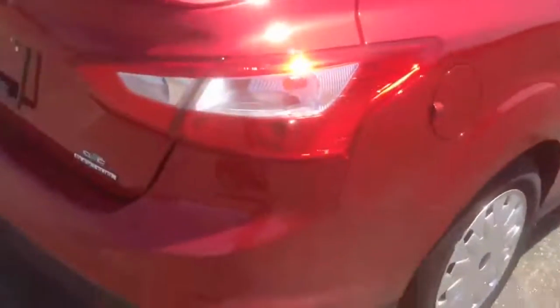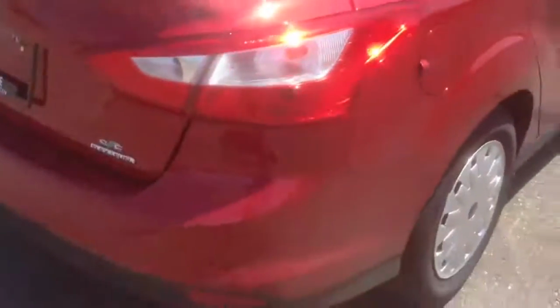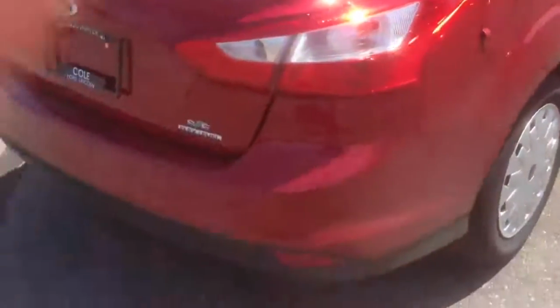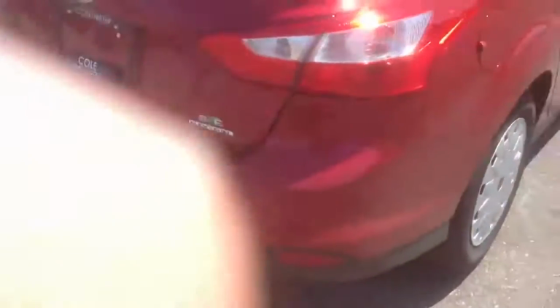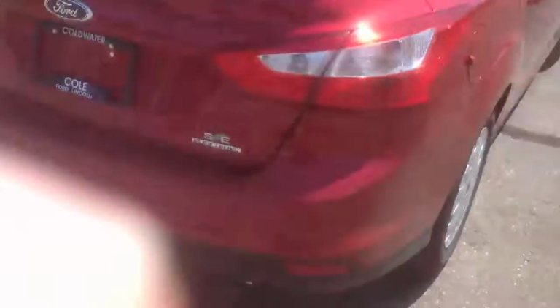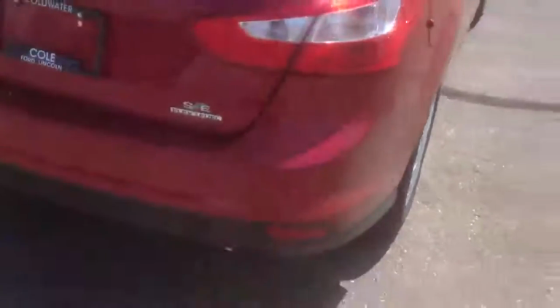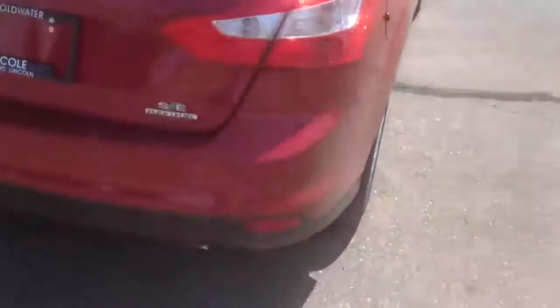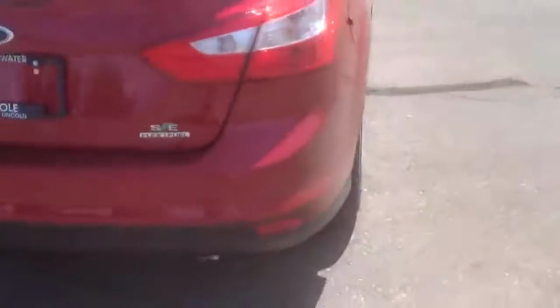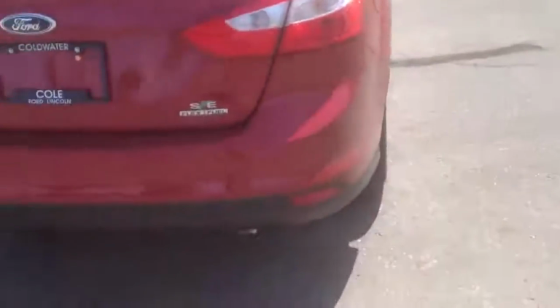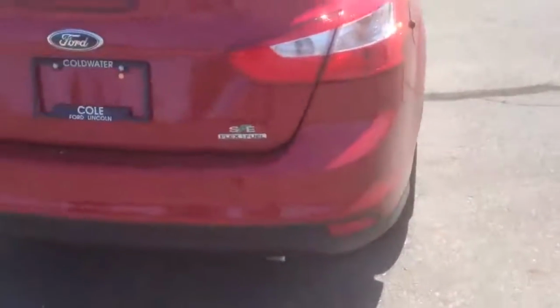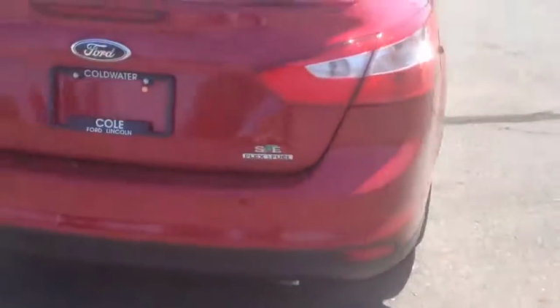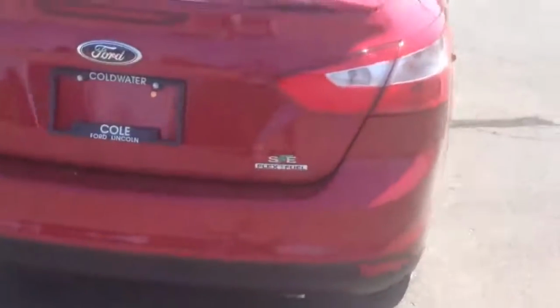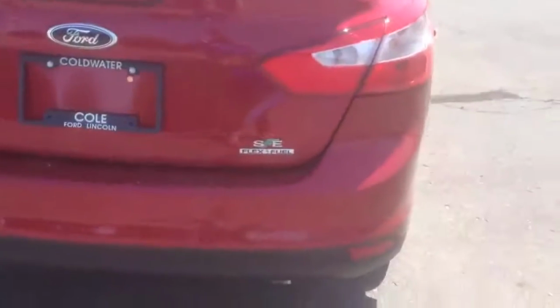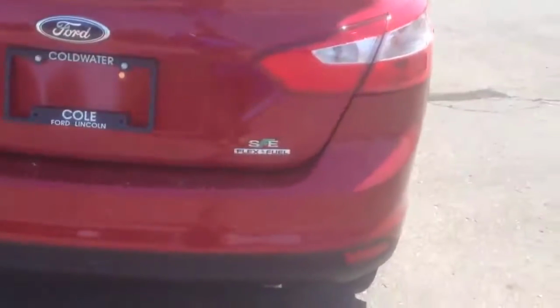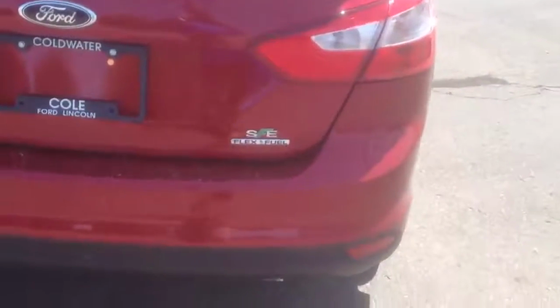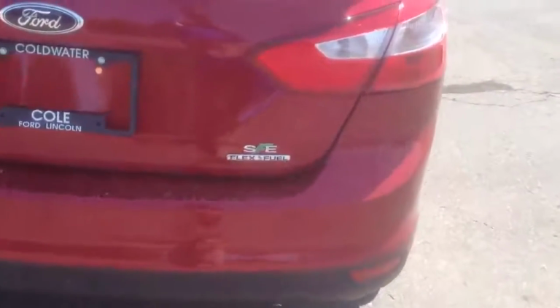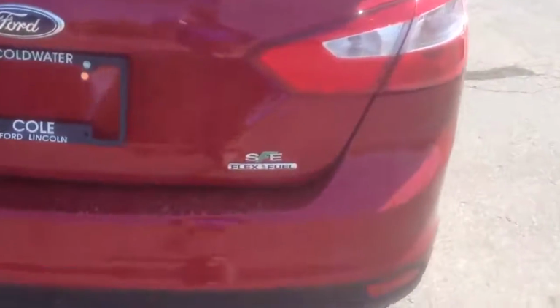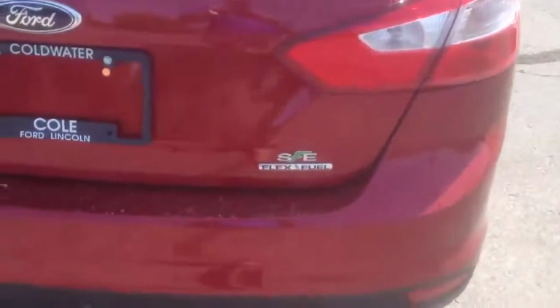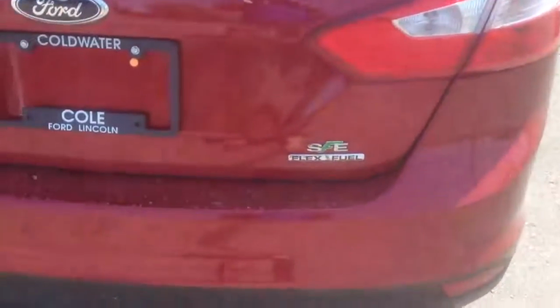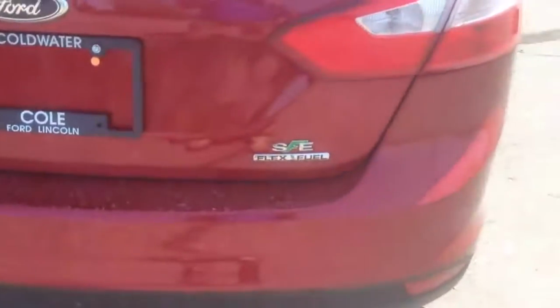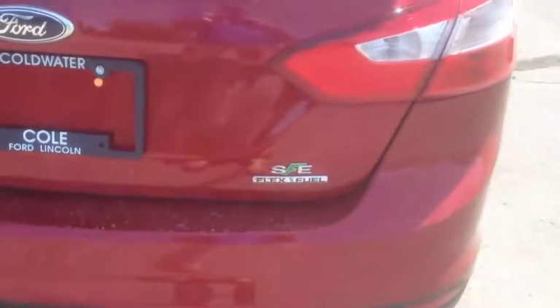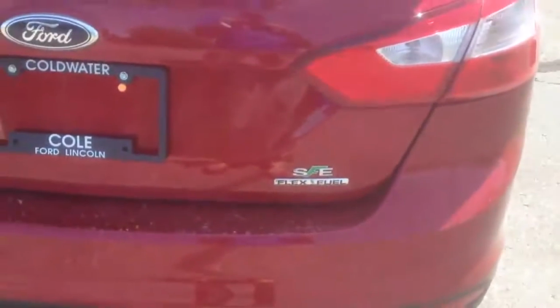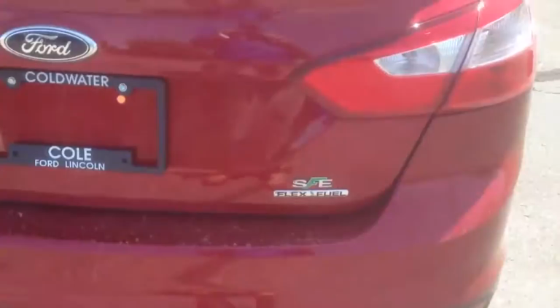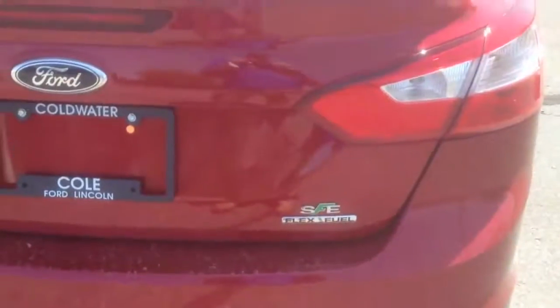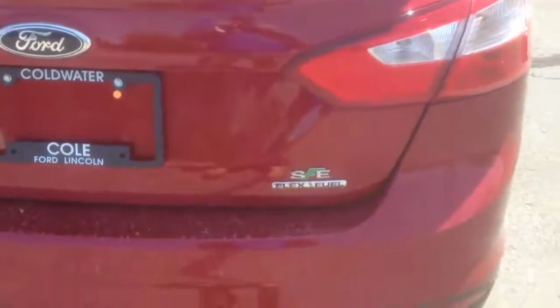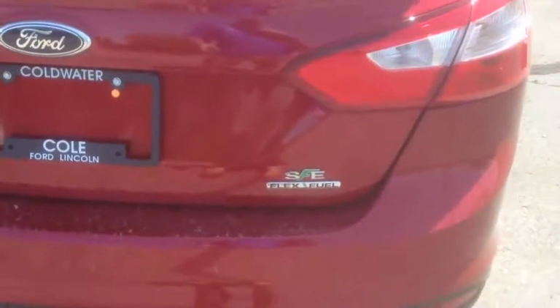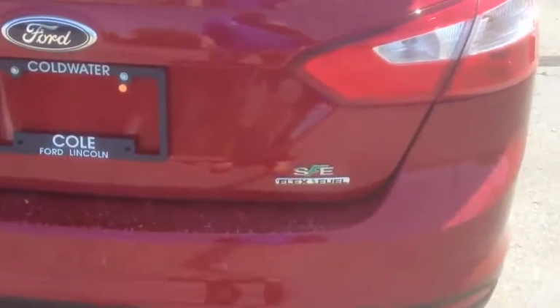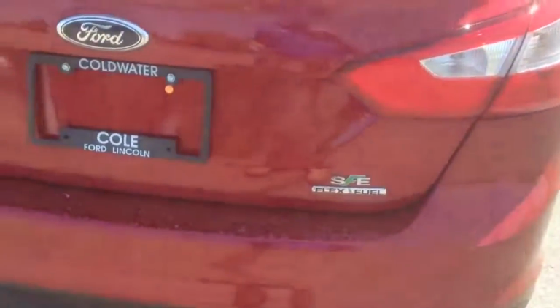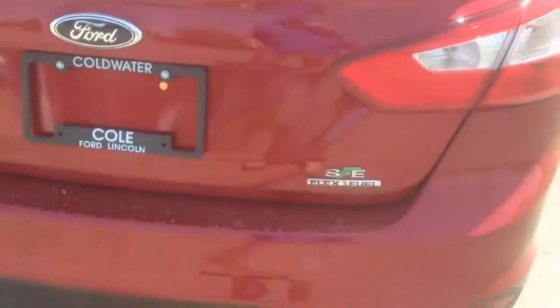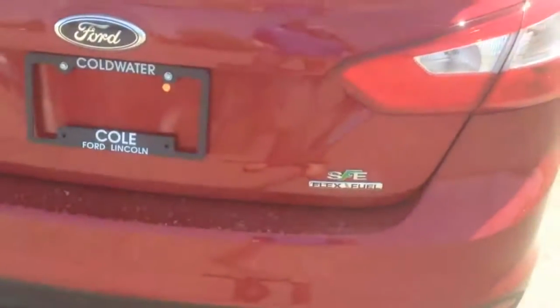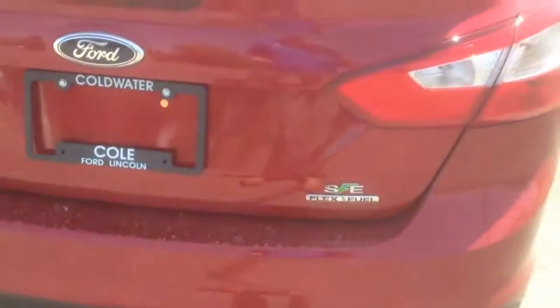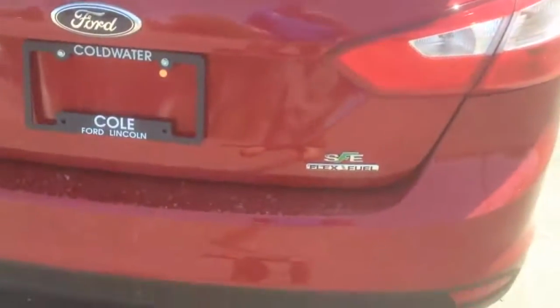Wrapping around the back here, this particular one has the SFE package — the Super Fuel Economy package — which gets you up to 40 miles per gallon.